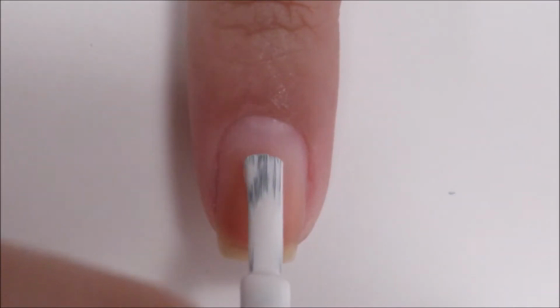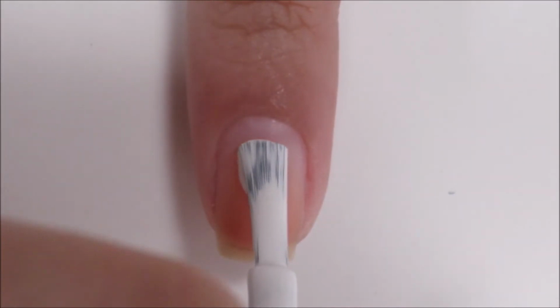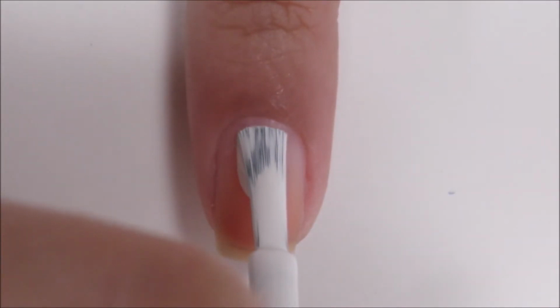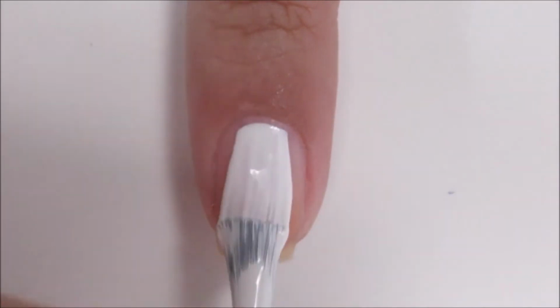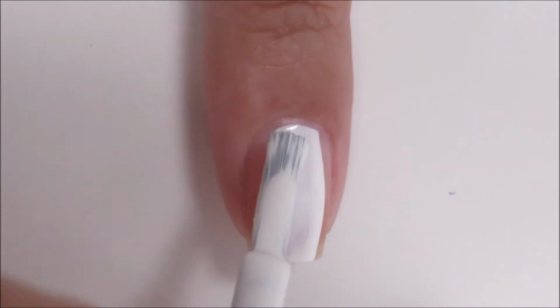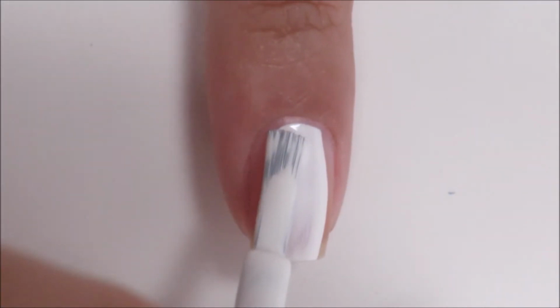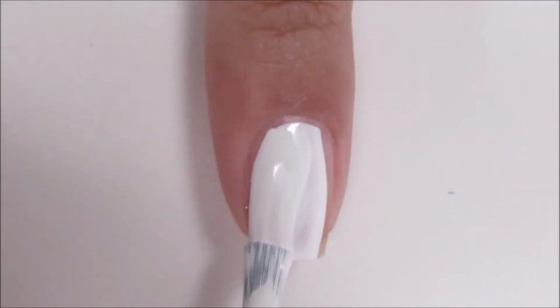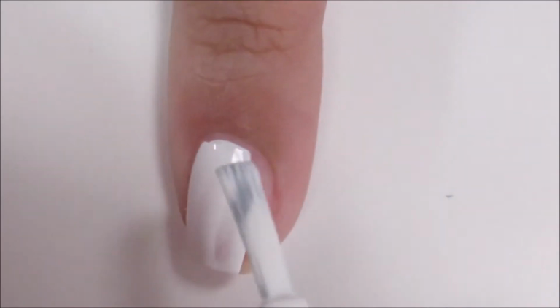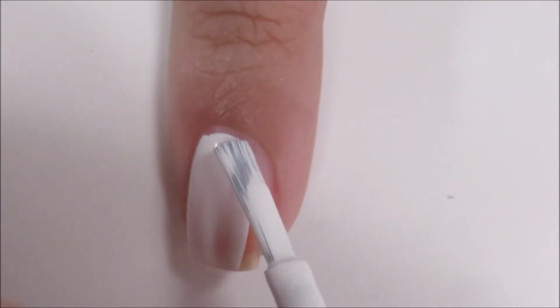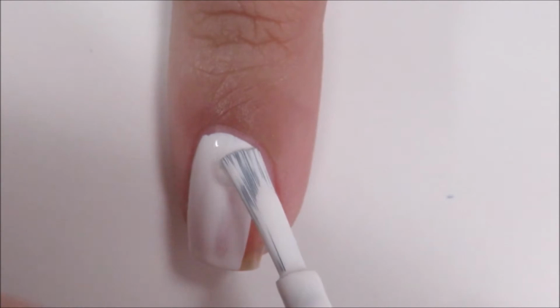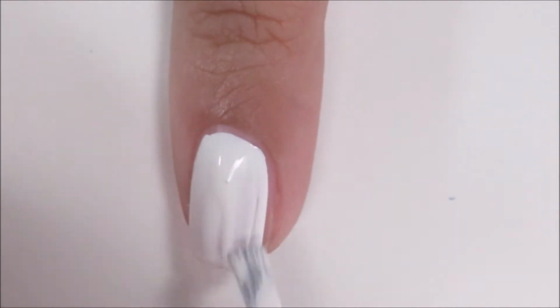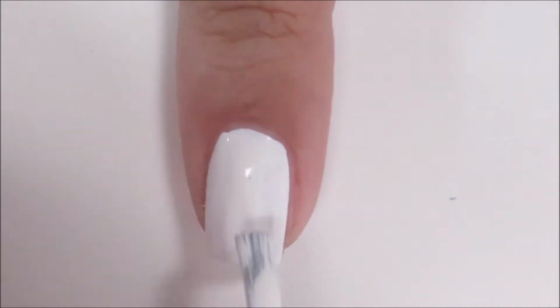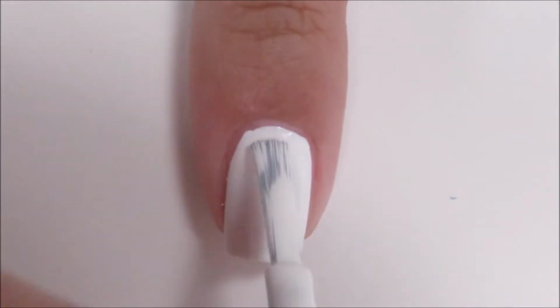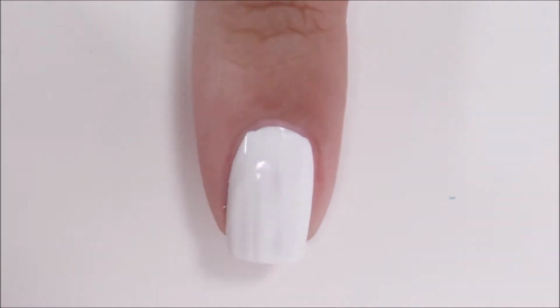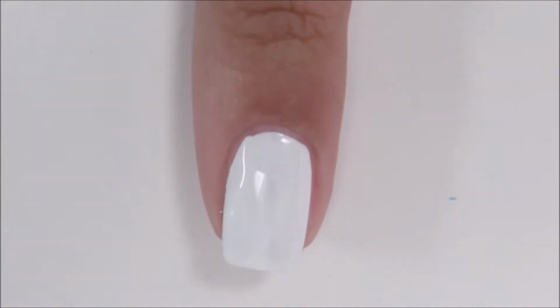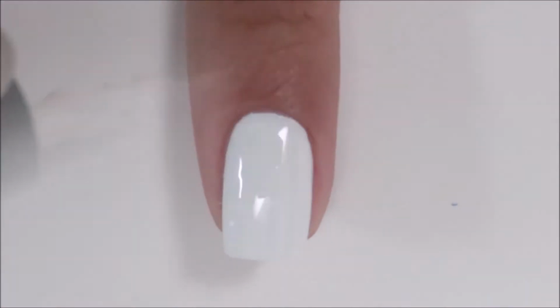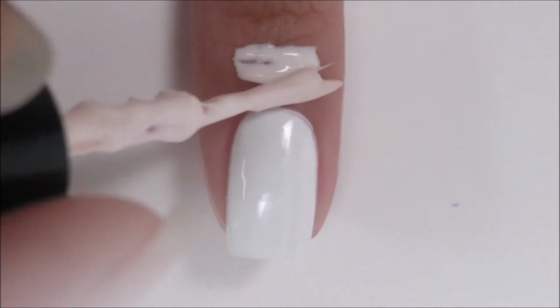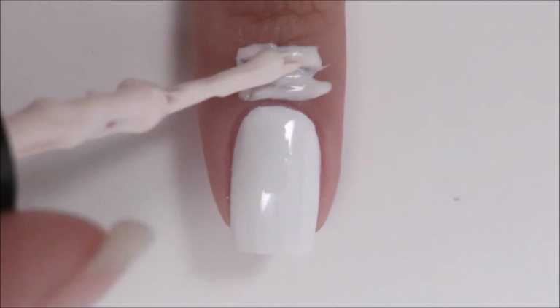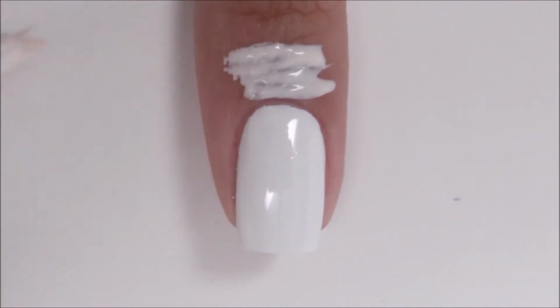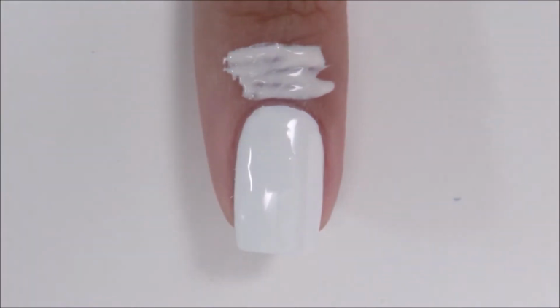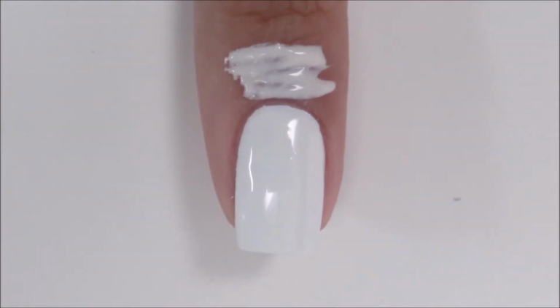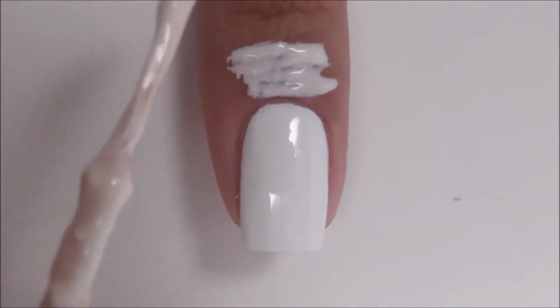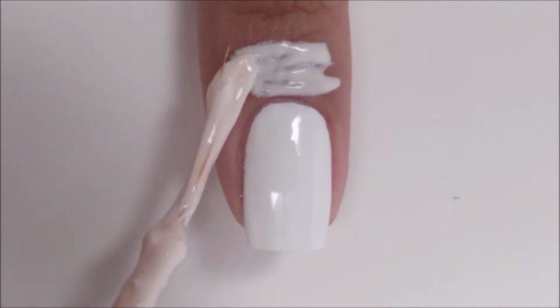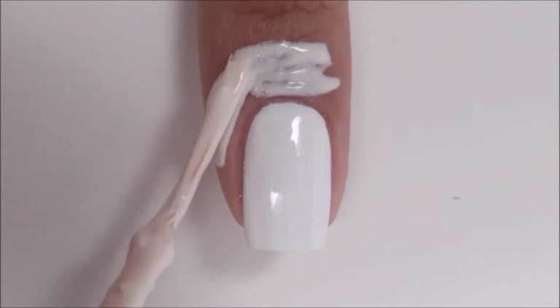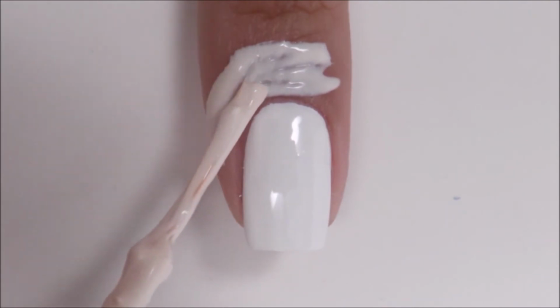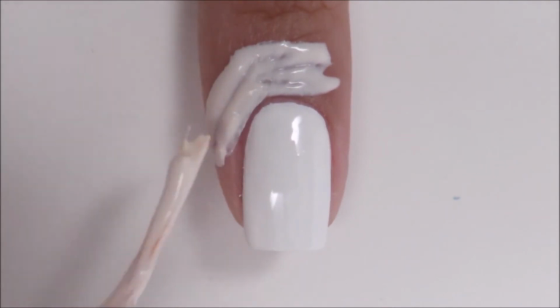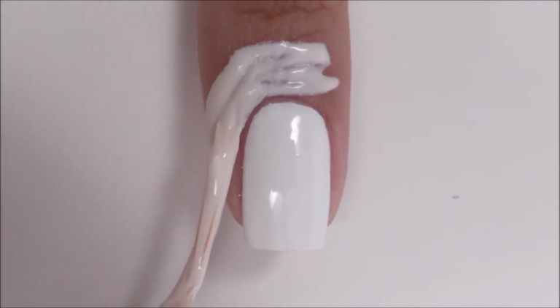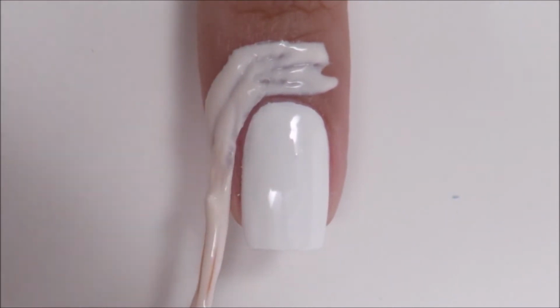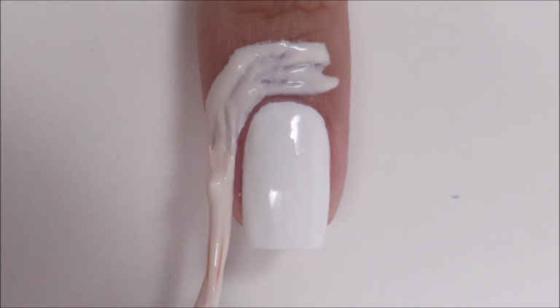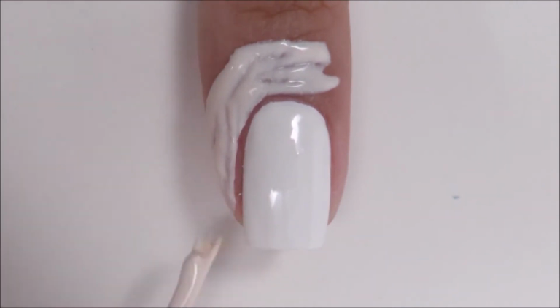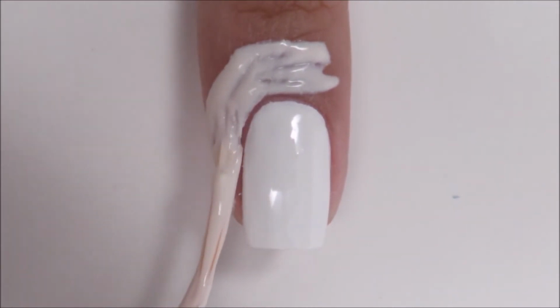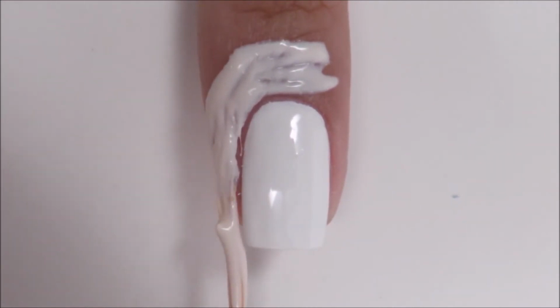Start off by painting your nails with a white base. It's gradient time, so I'm applying a liquid latex around my nail for easy cleanup later.